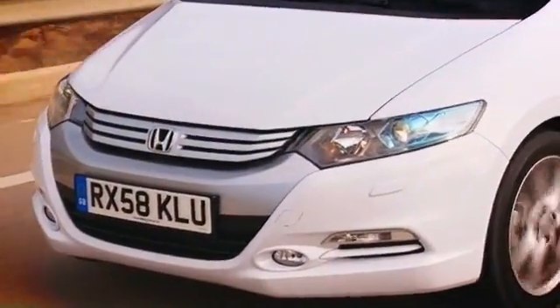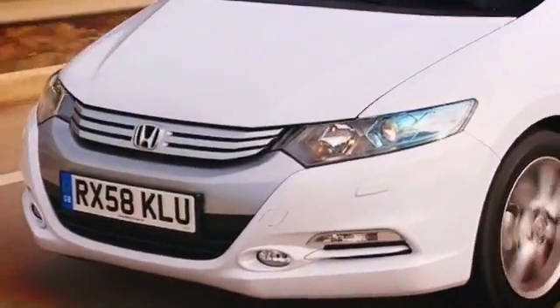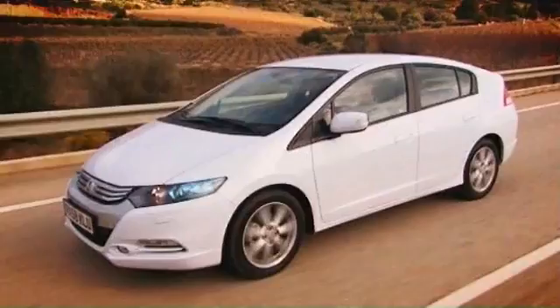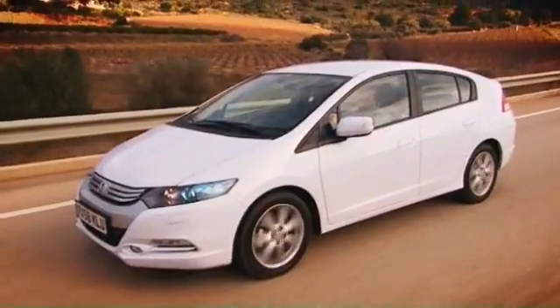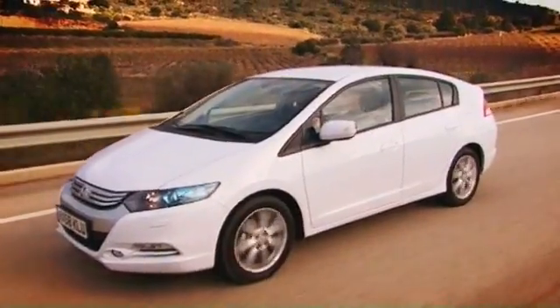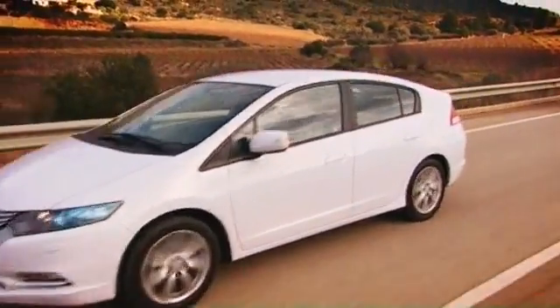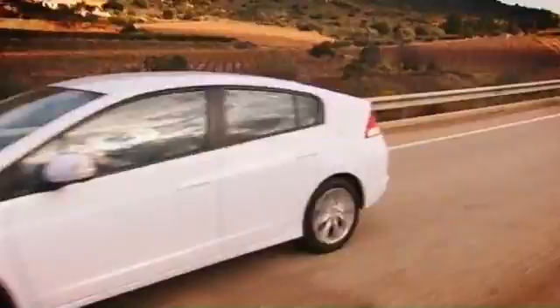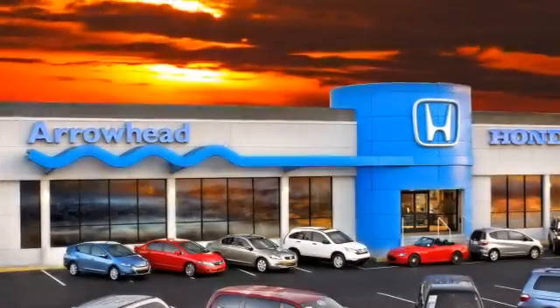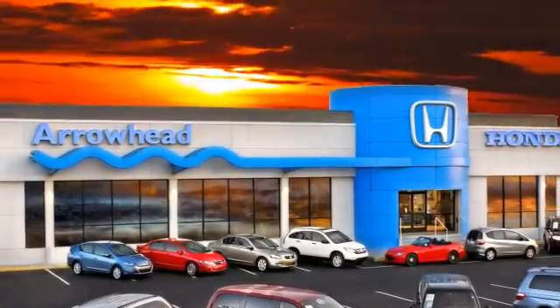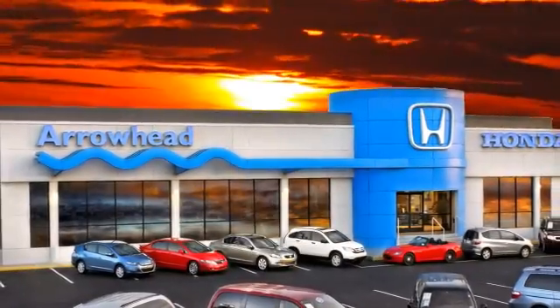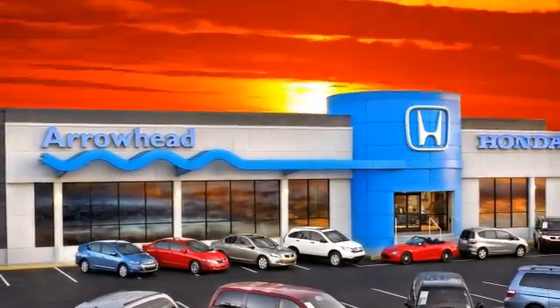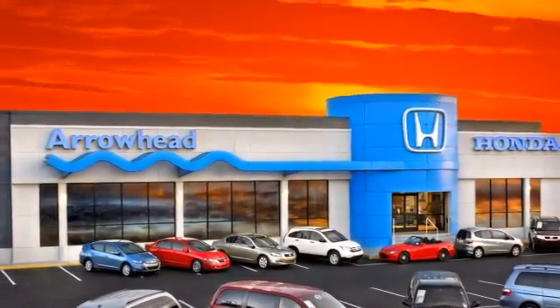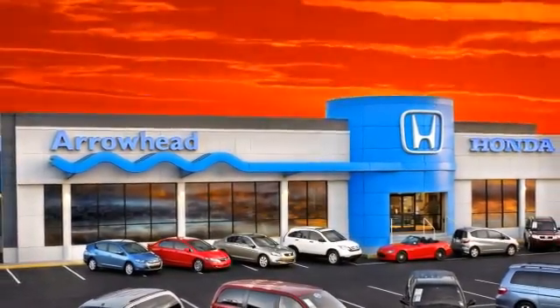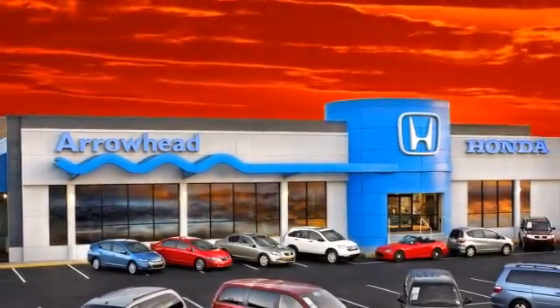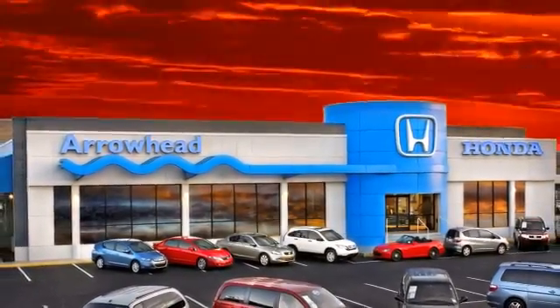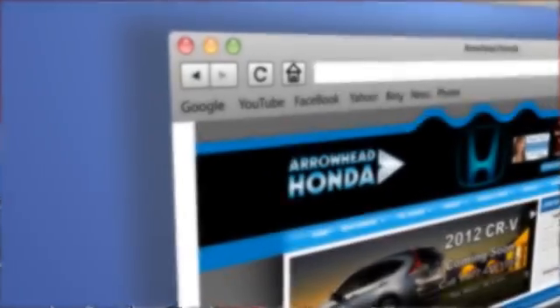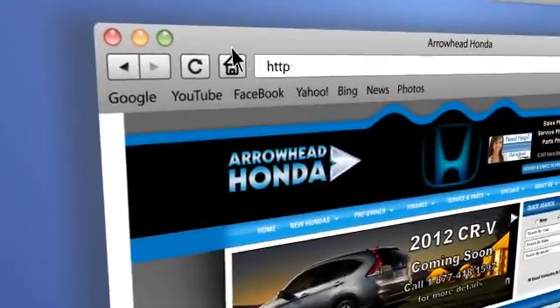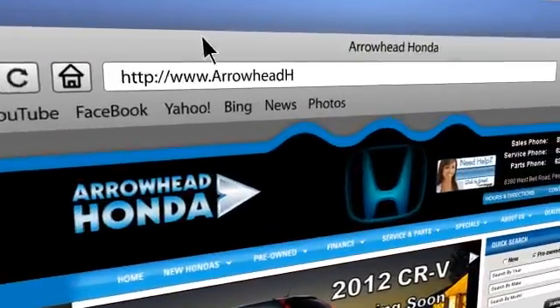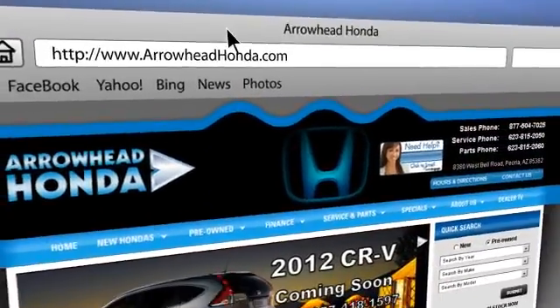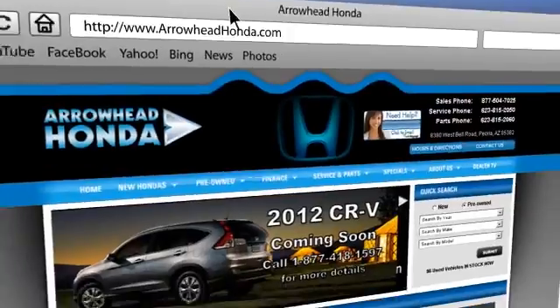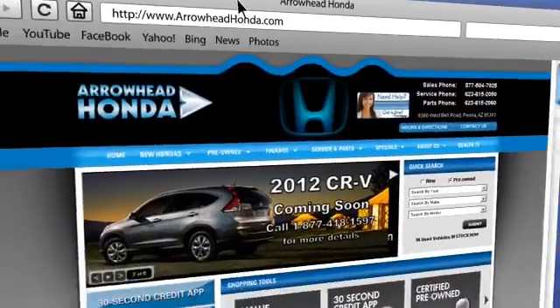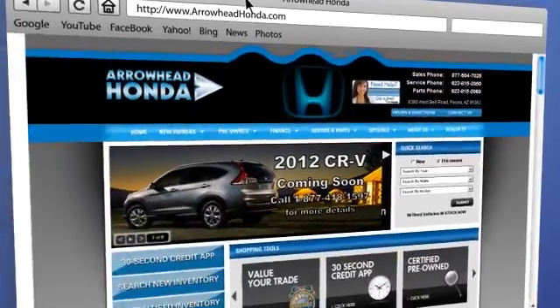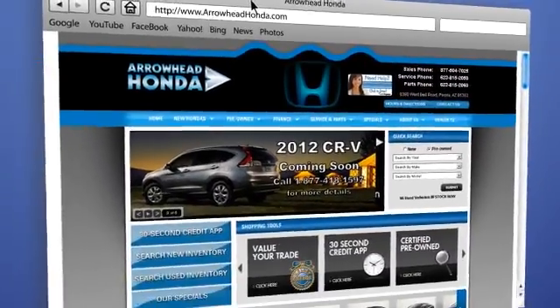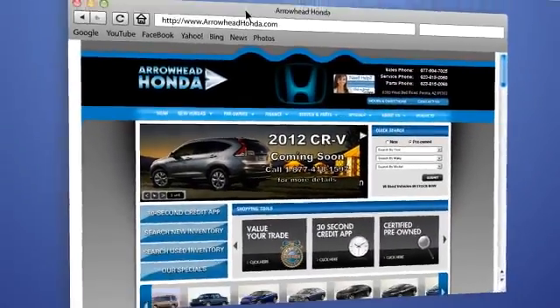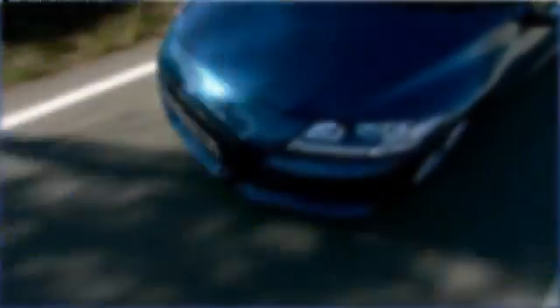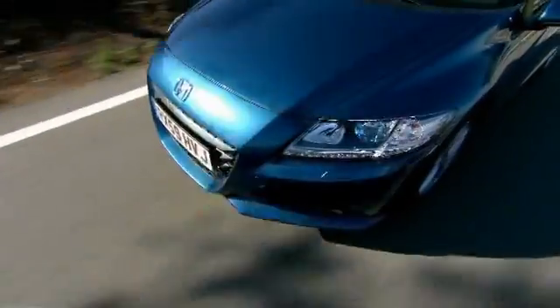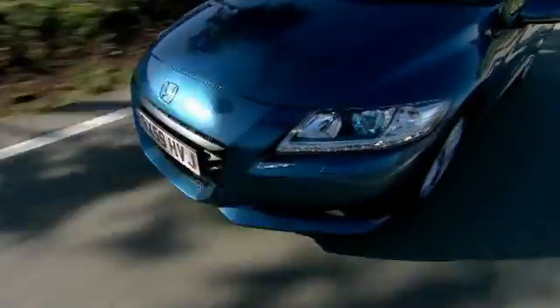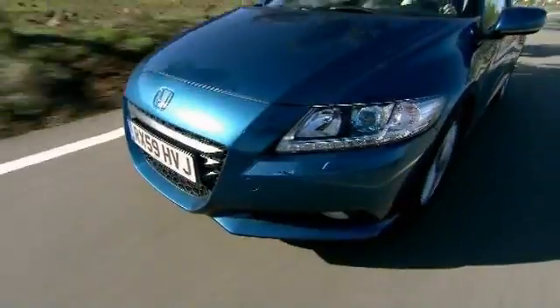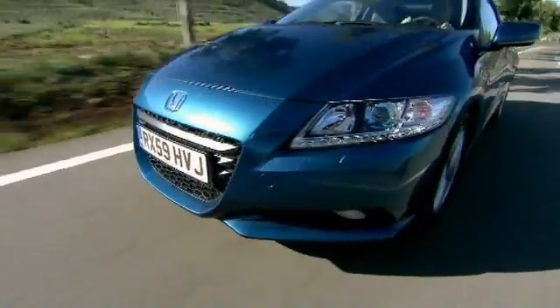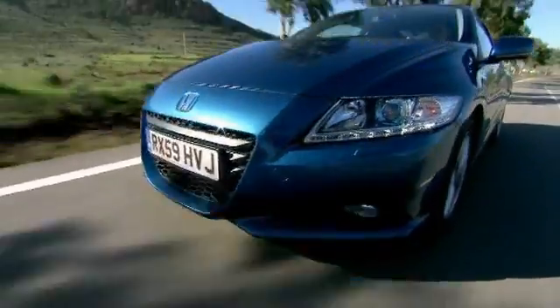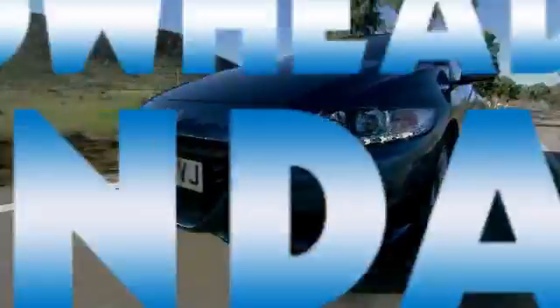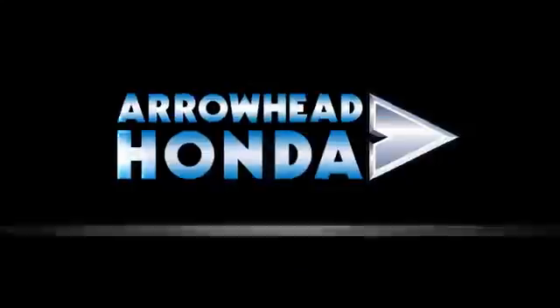Commitment to customer care at Arrowhead Honda doesn't stop with your vehicle purchase. Our Honda service department is staffed with factory-trained technicians, ready to perform everything from regular maintenance to expert repairs. Give Arrowhead Honda a call today.